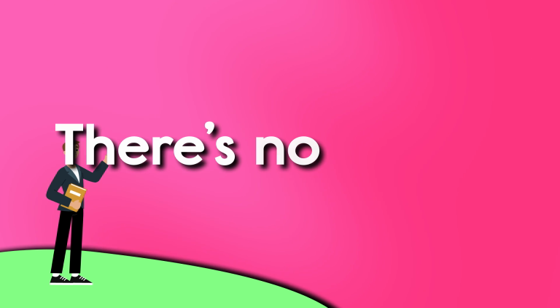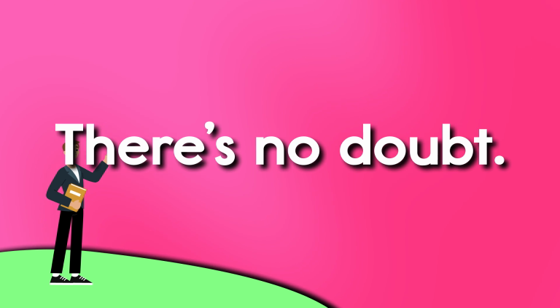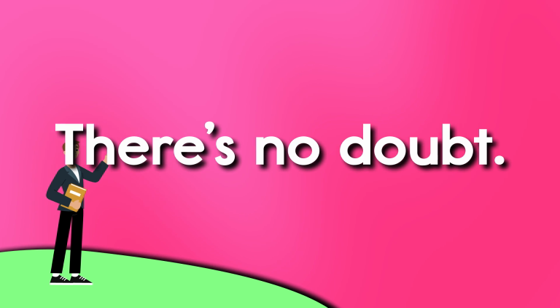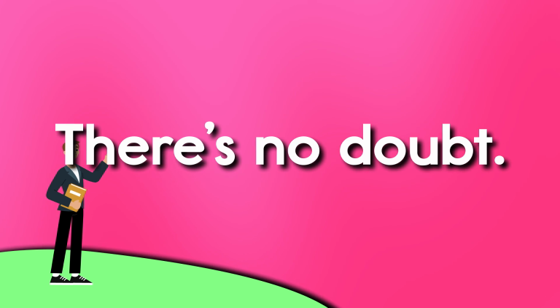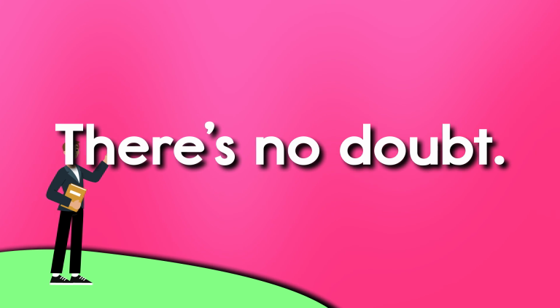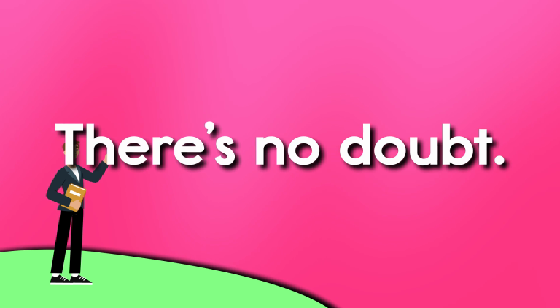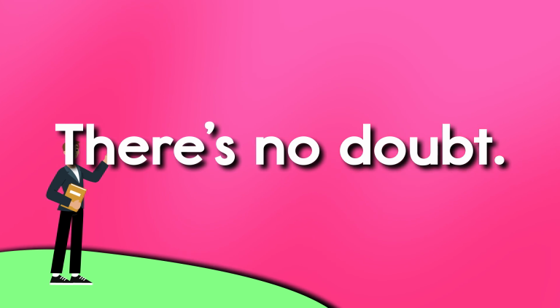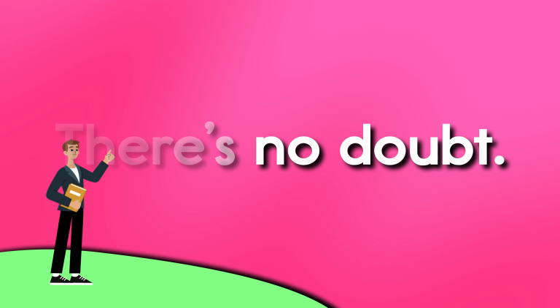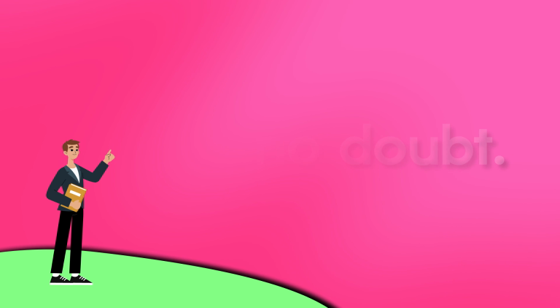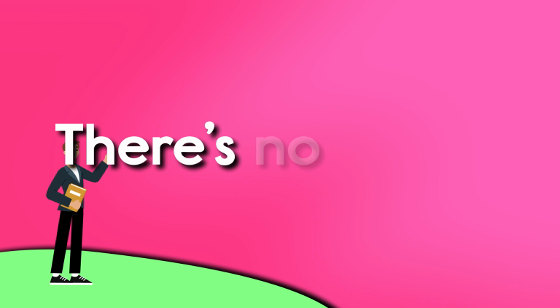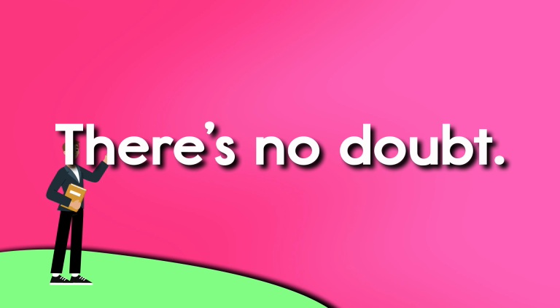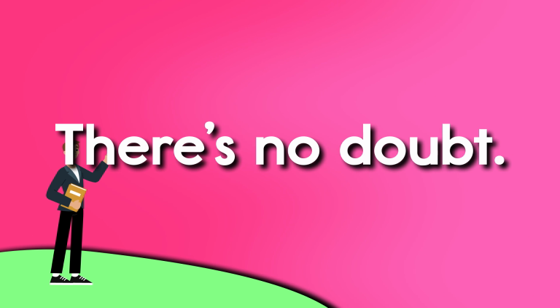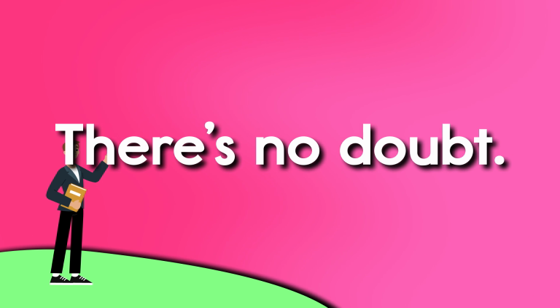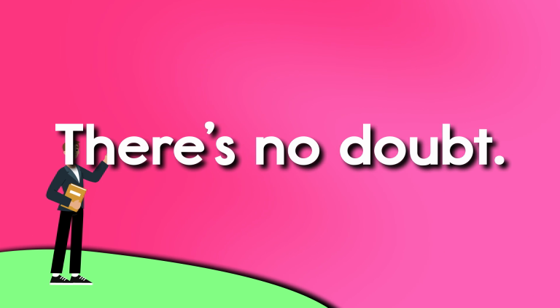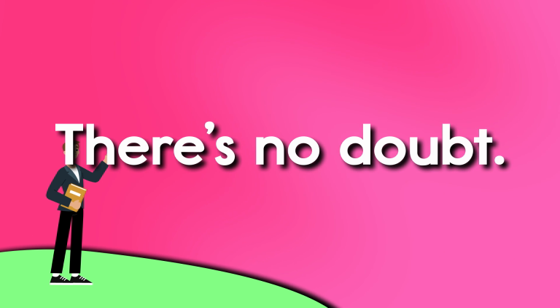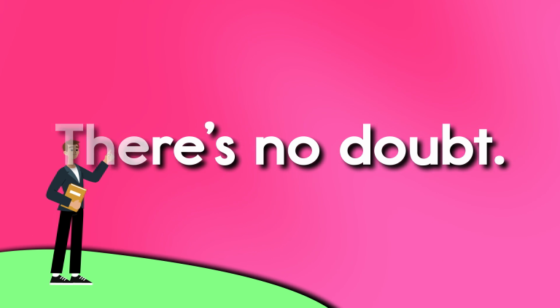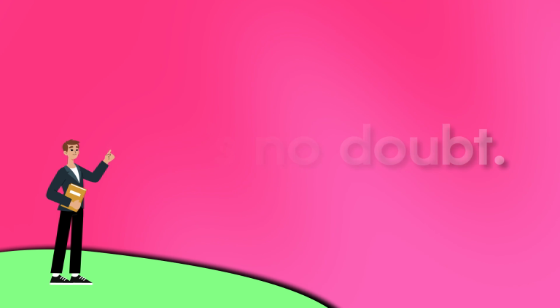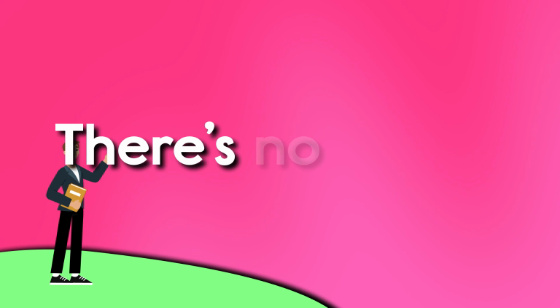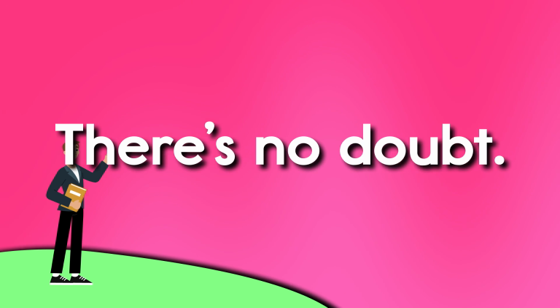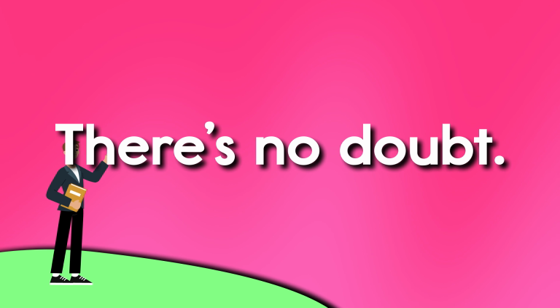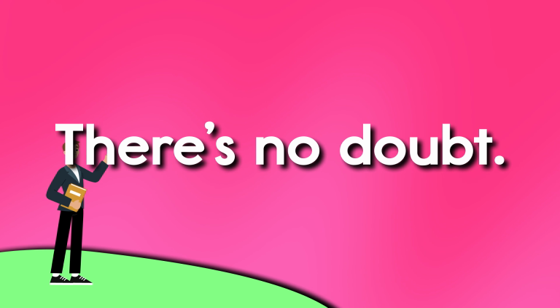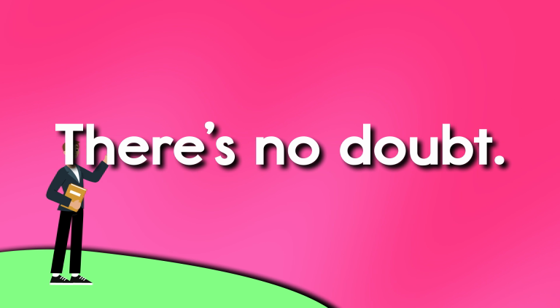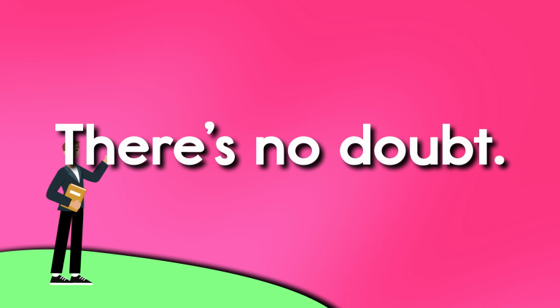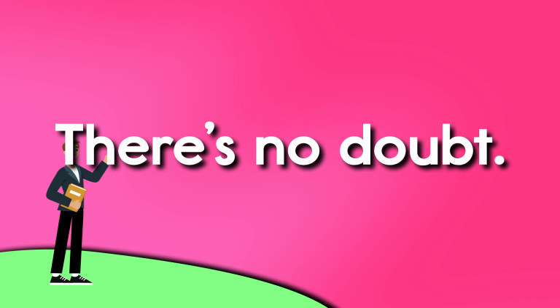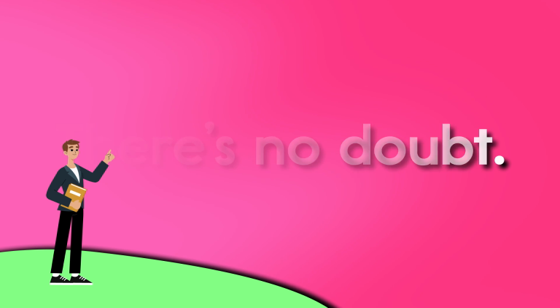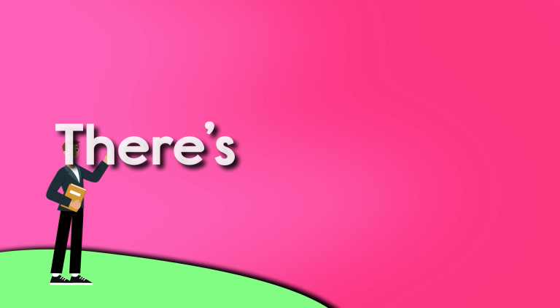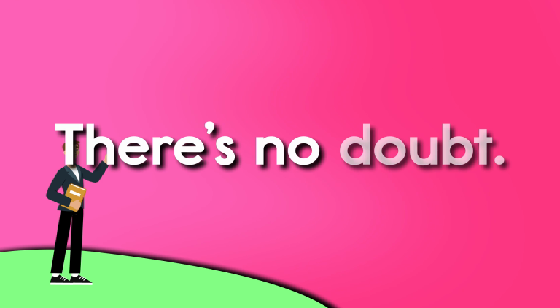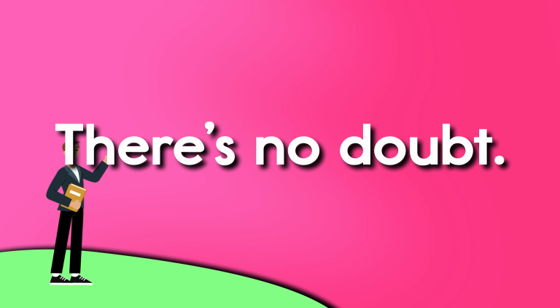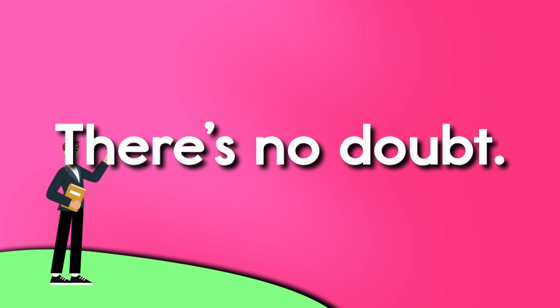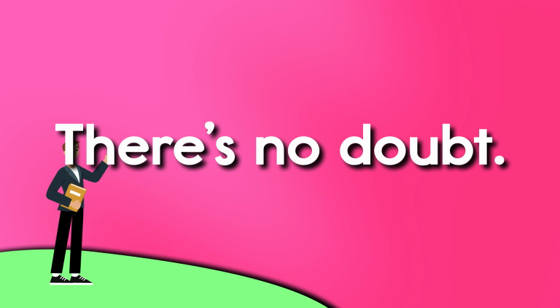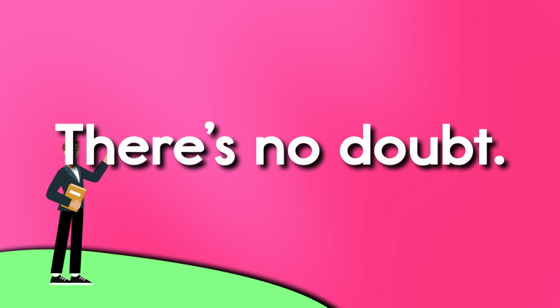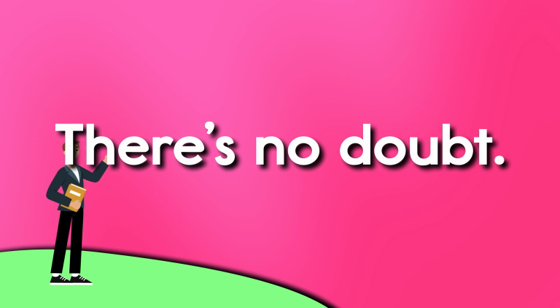There's no doubt, there's no doubt, there's no doubt, no not one. There's no doubt, the answer remains. There's no doubt, it stays the same.